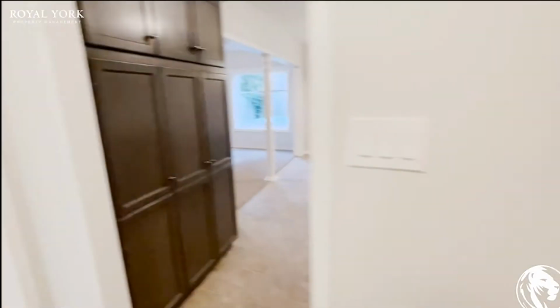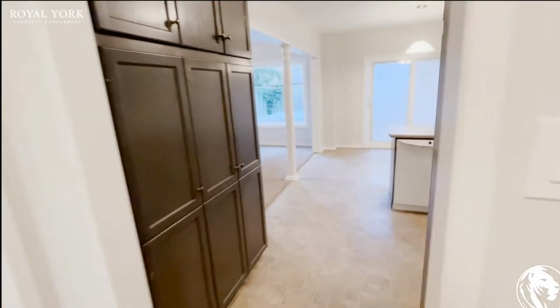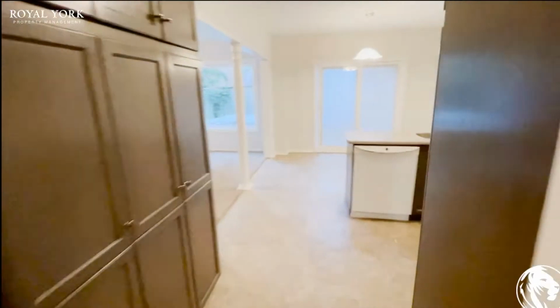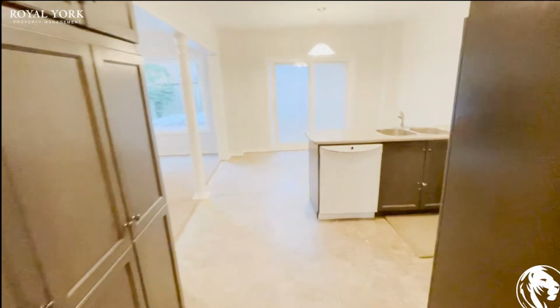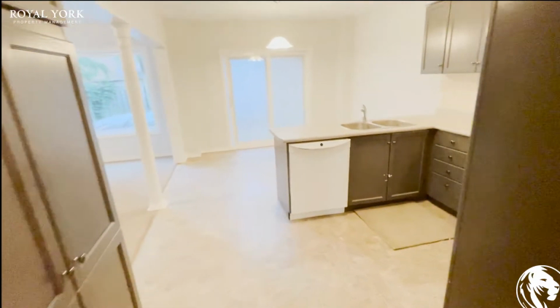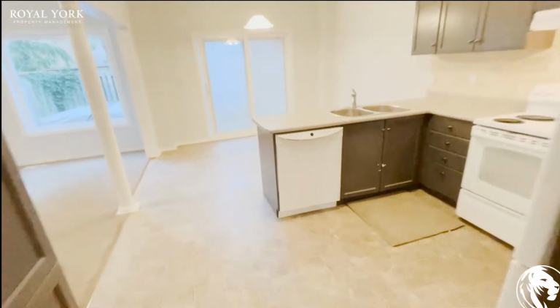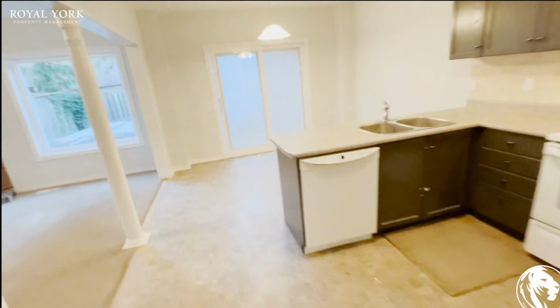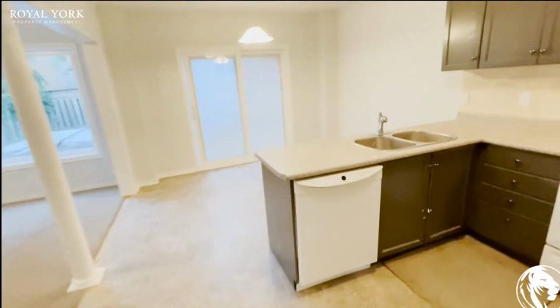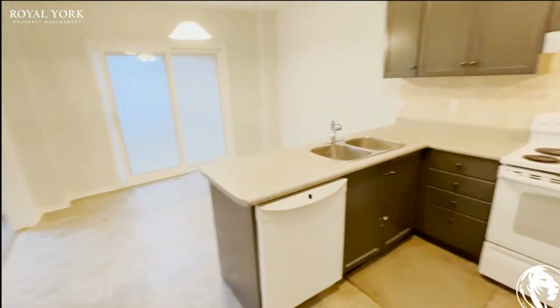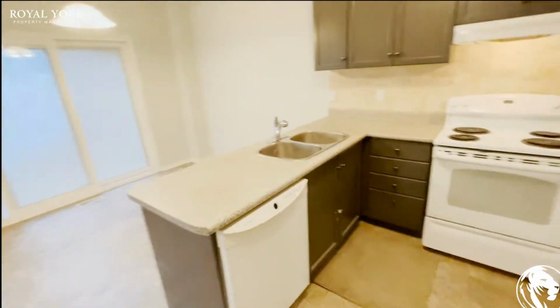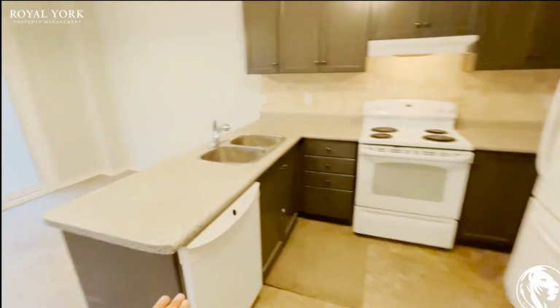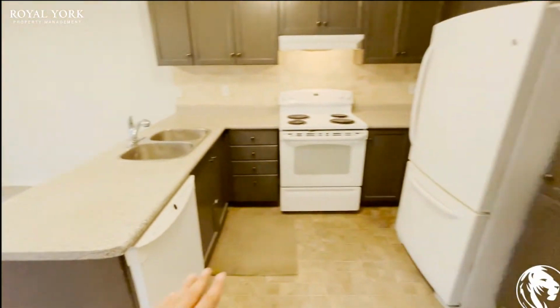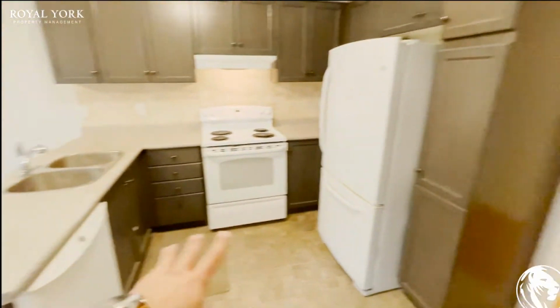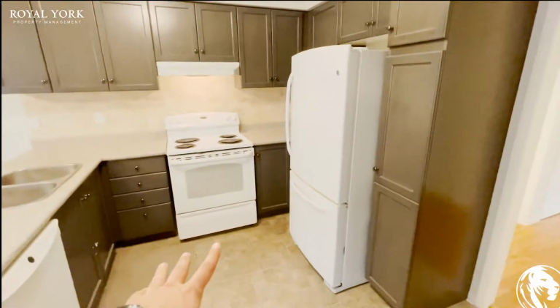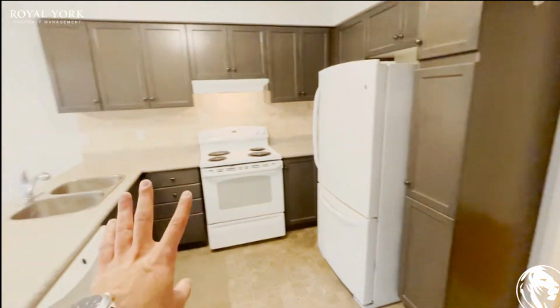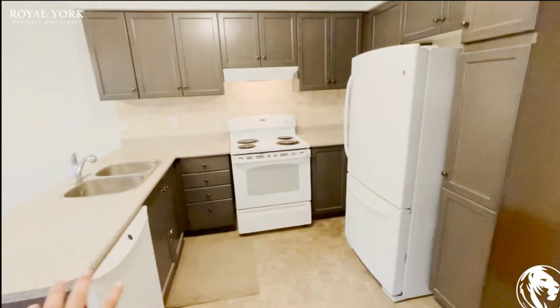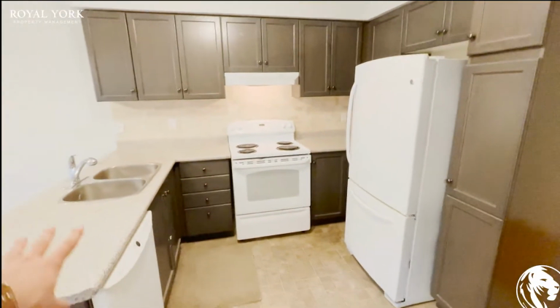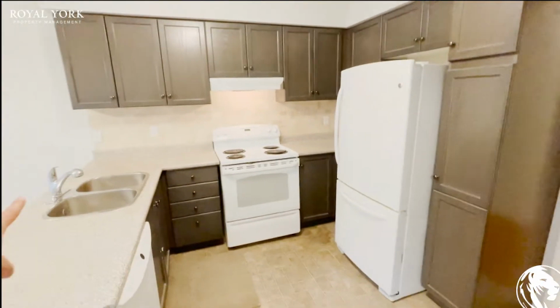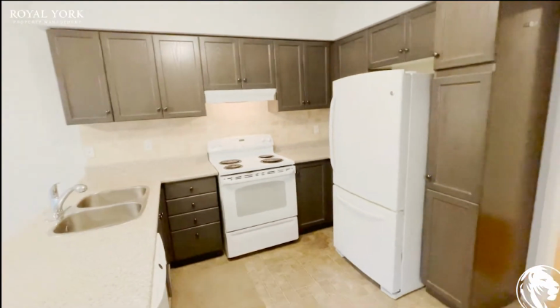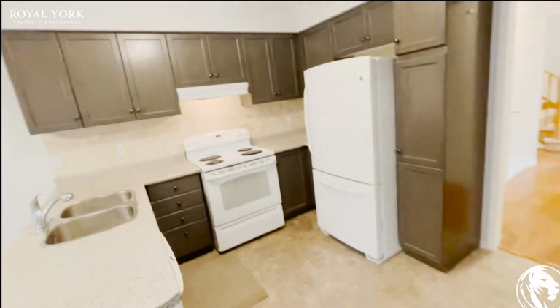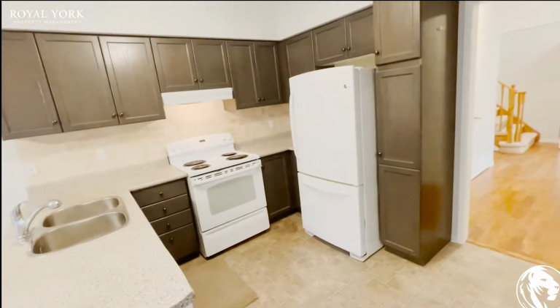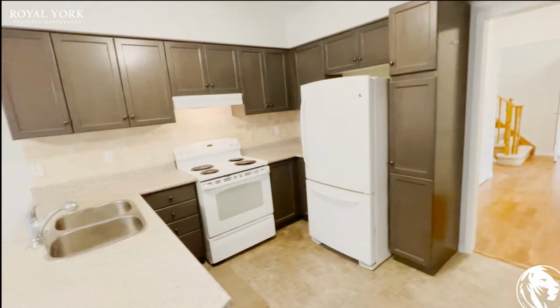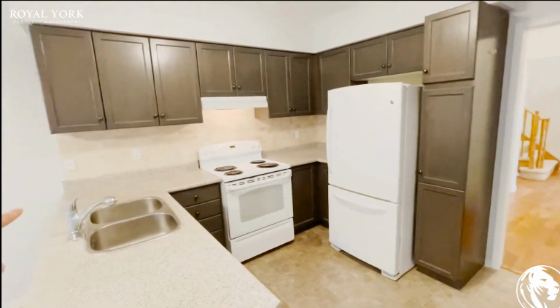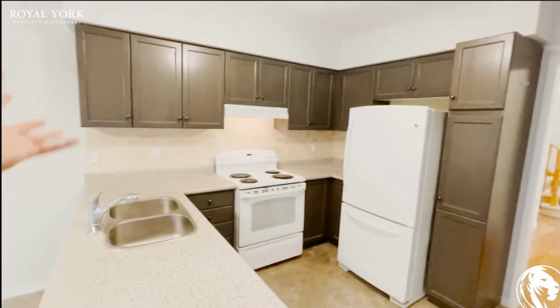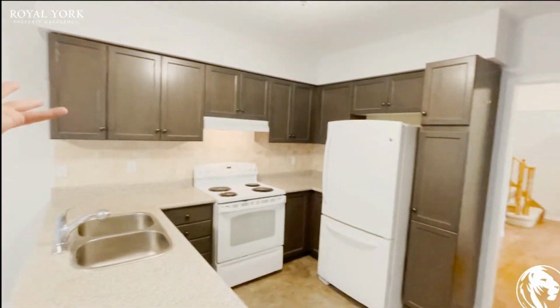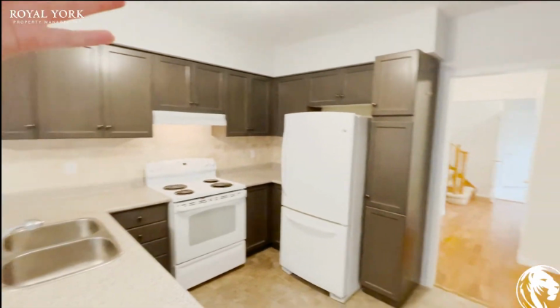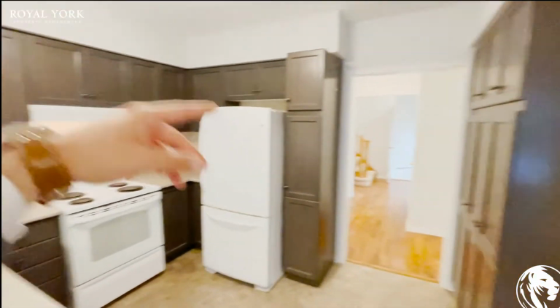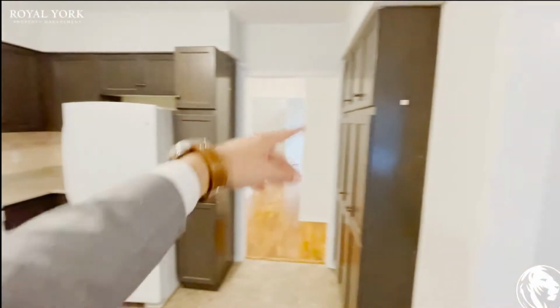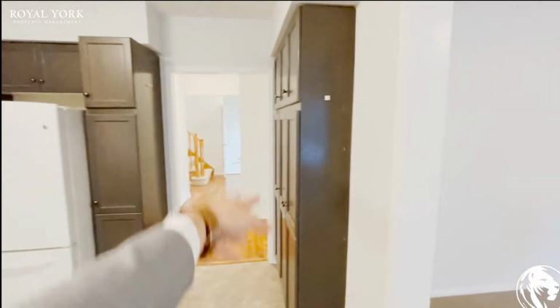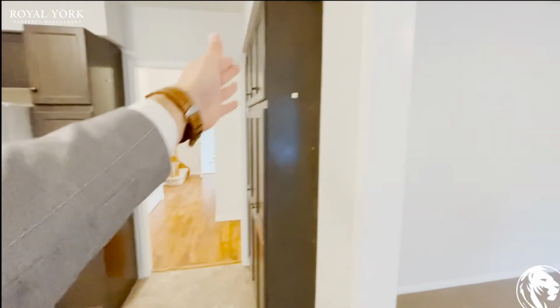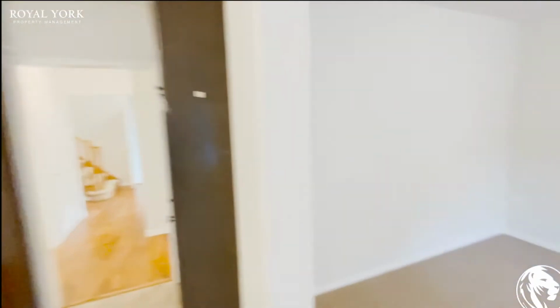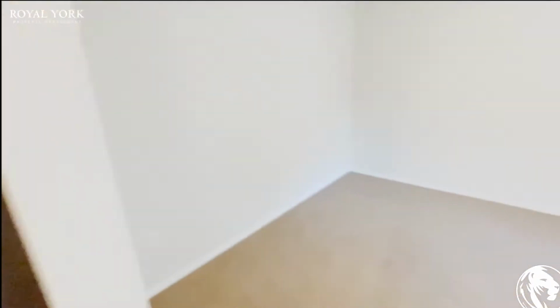Let's step back into the kitchen. You do have wide appliances throughout — they are functioning. You do have your stainless steel sink as well as tons of cabinet space and some storage in the corner here.